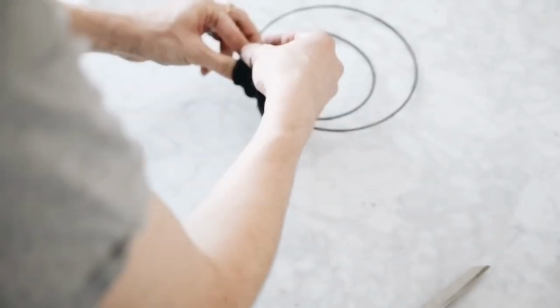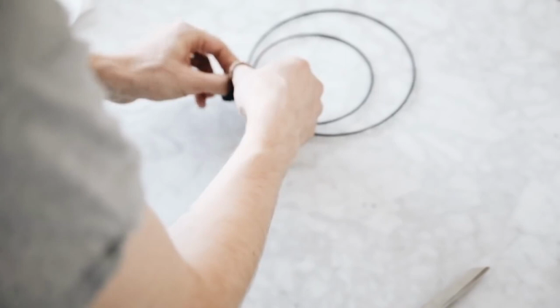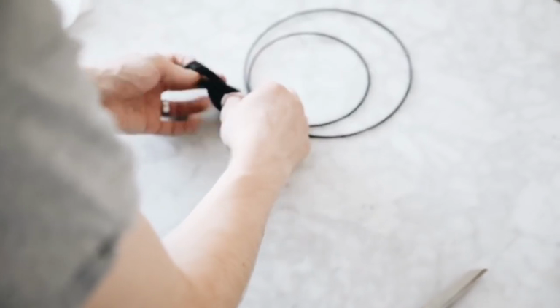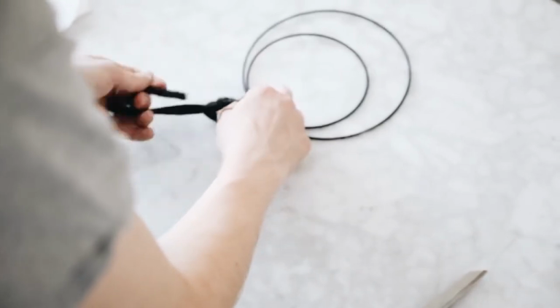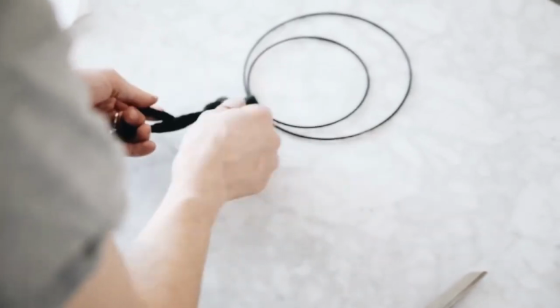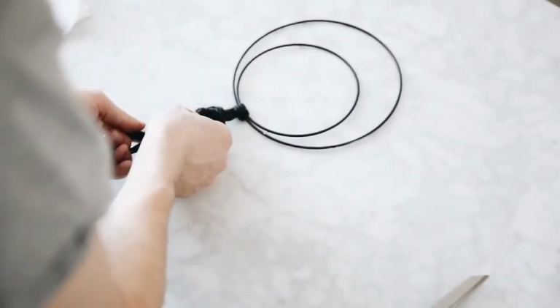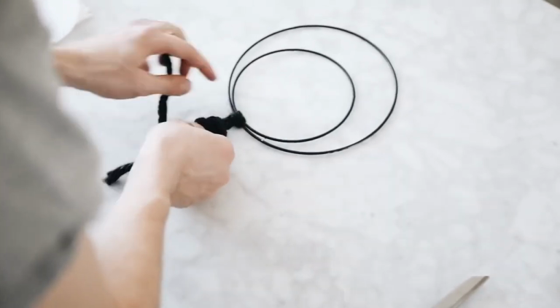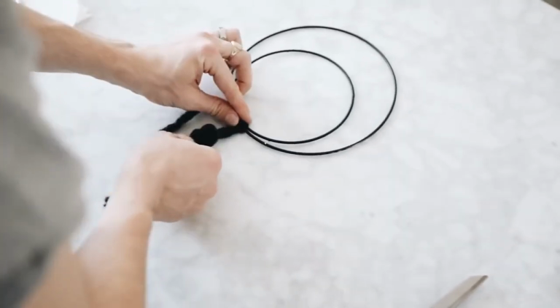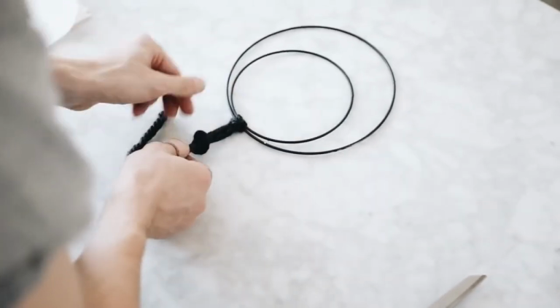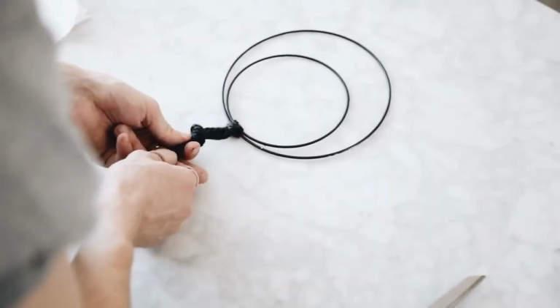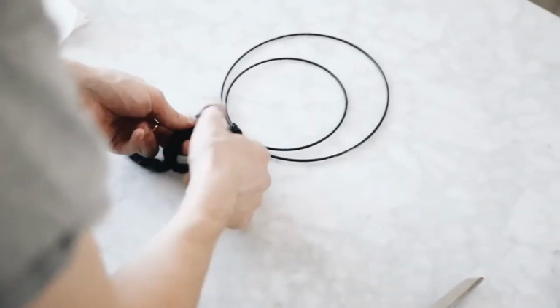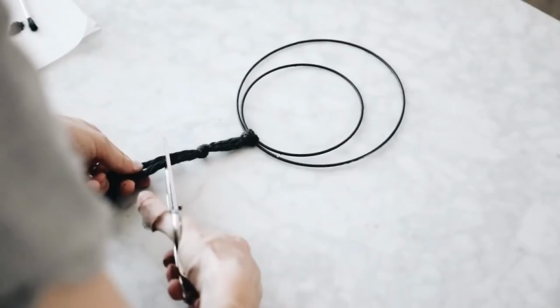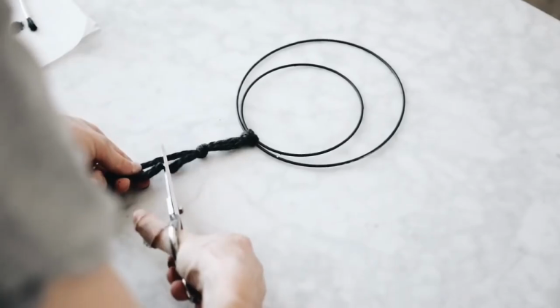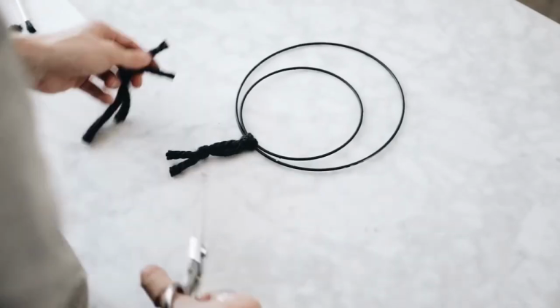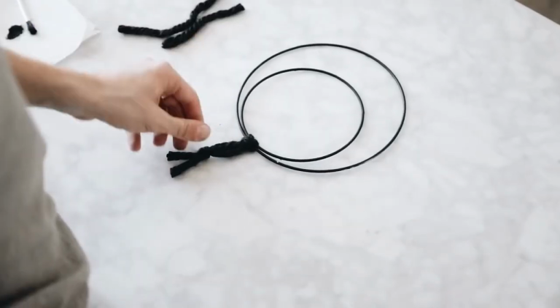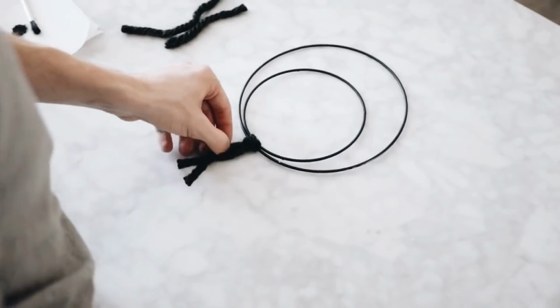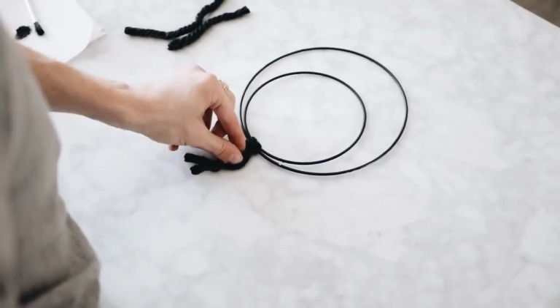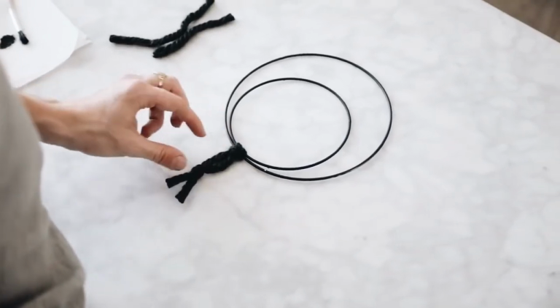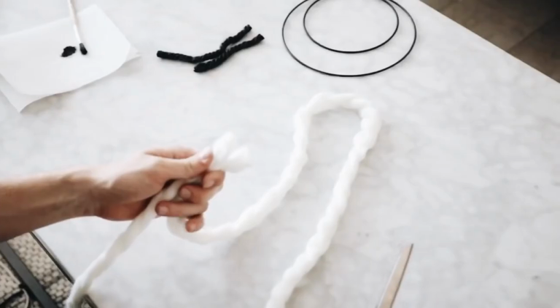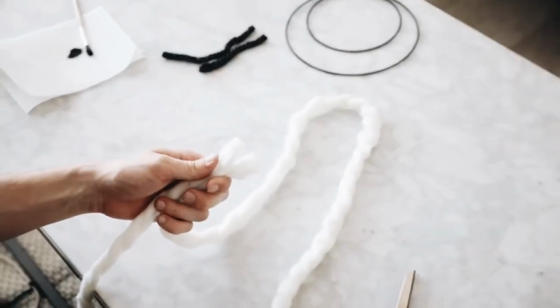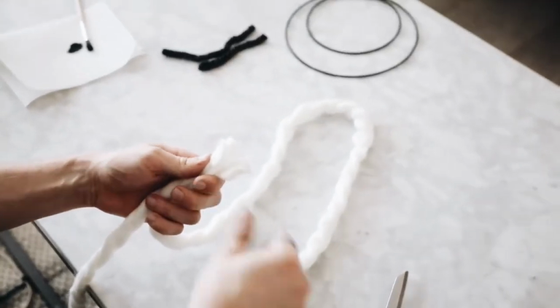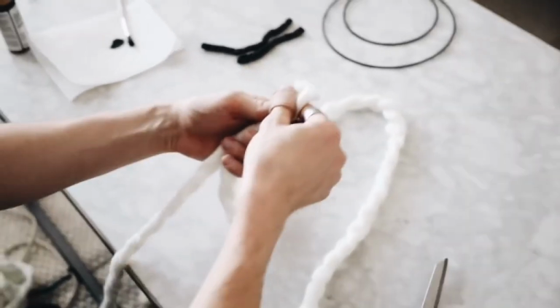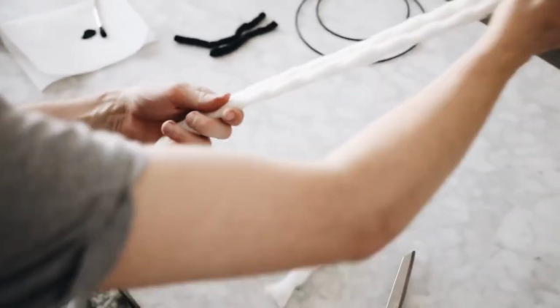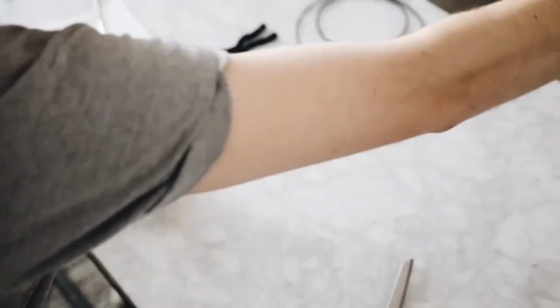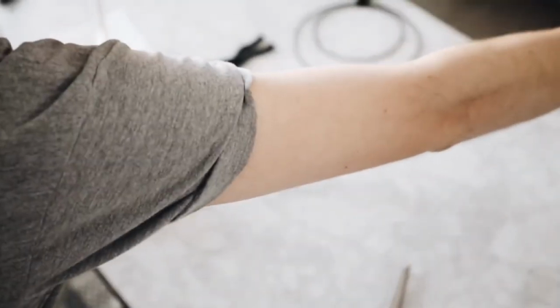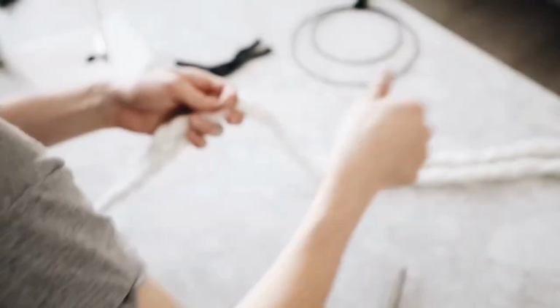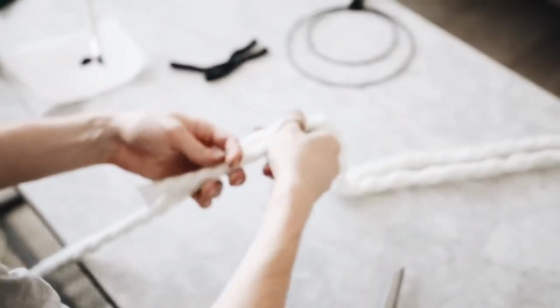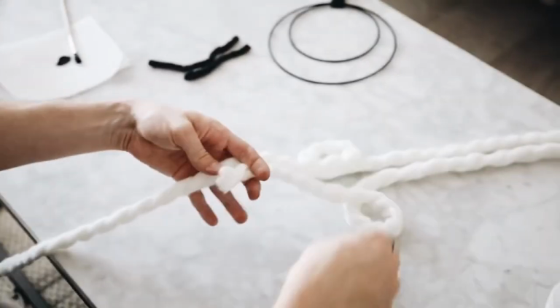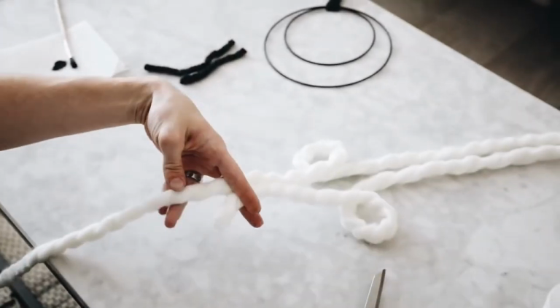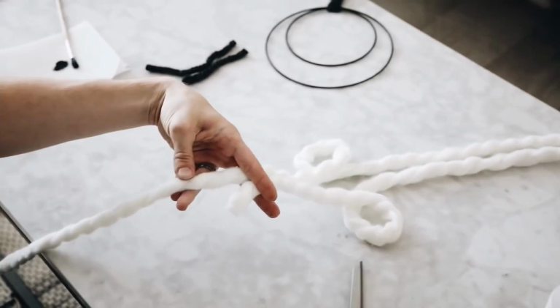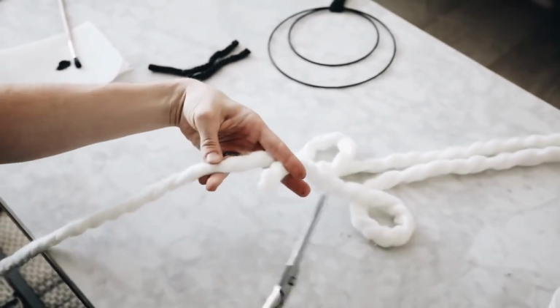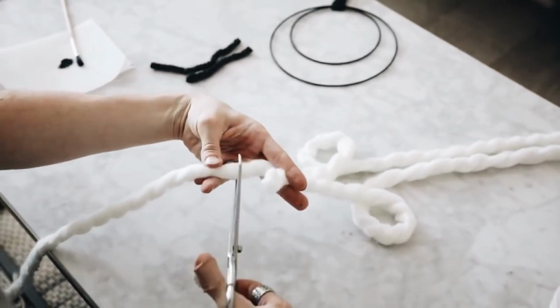I did a little lark's head knot of the gray yarn at the top and just tied a little loop. This is going to be the top of our wall hanging, where we are going to be hanging it on the nail.